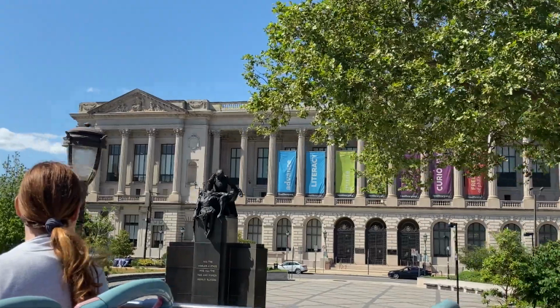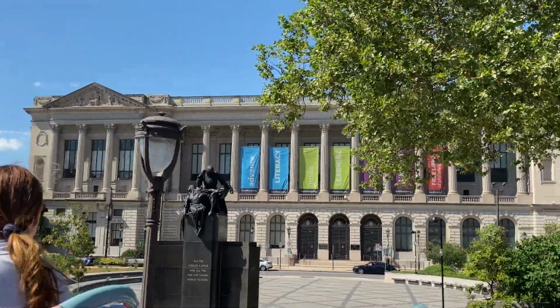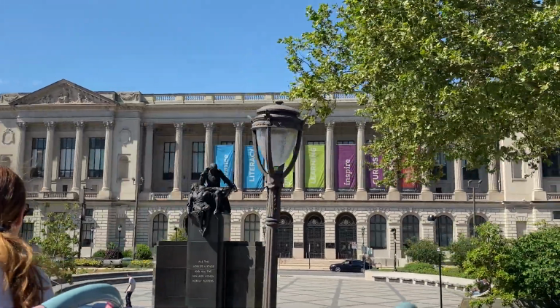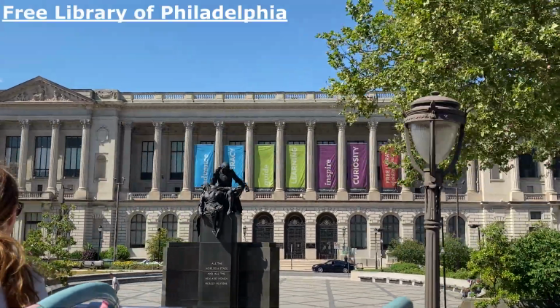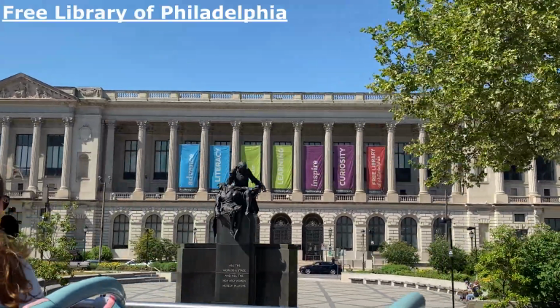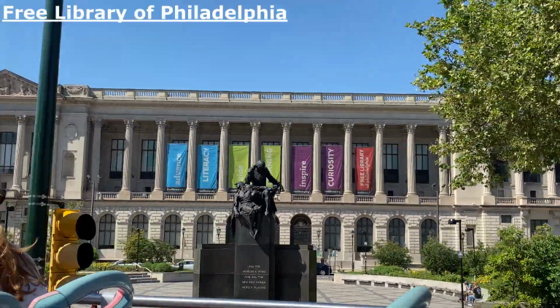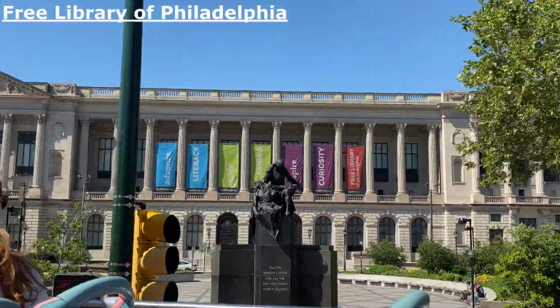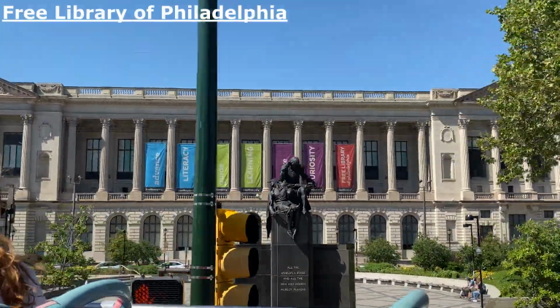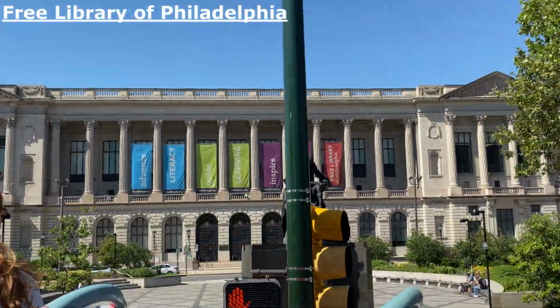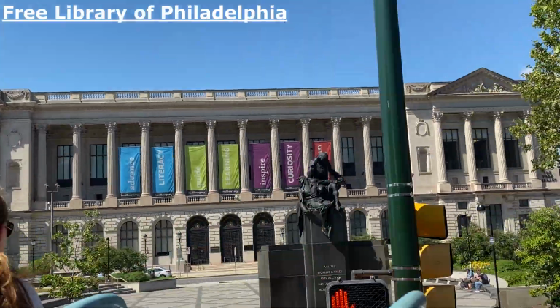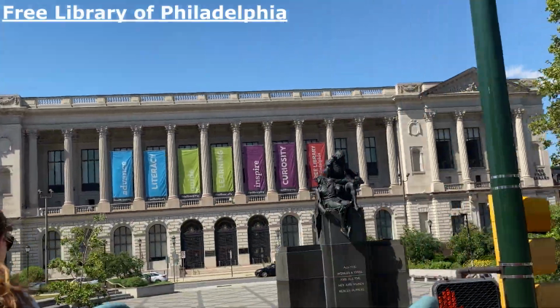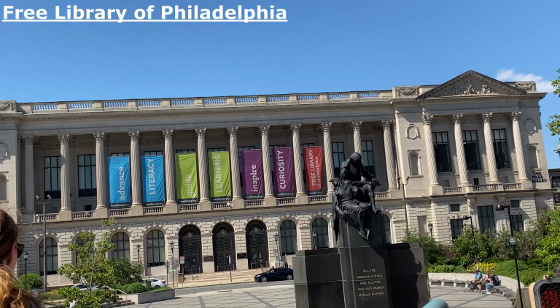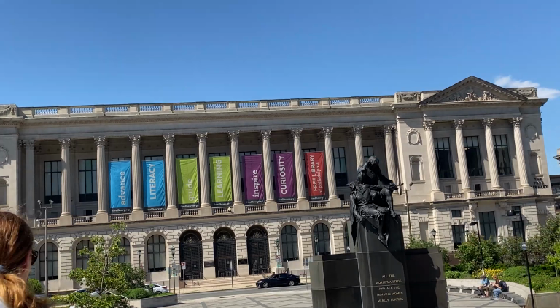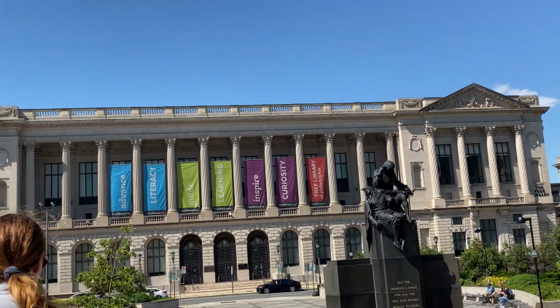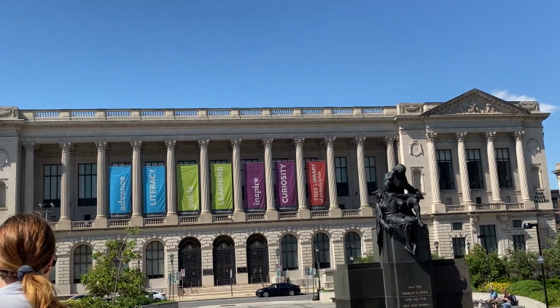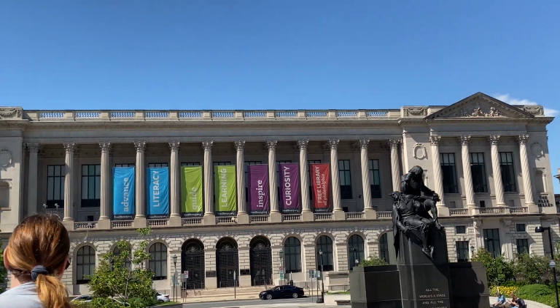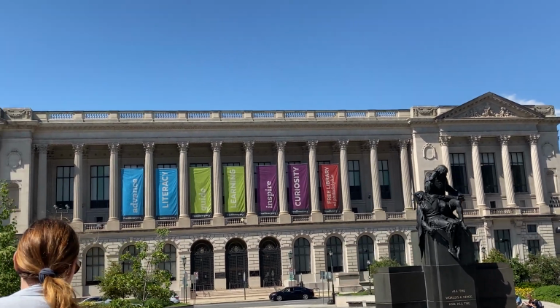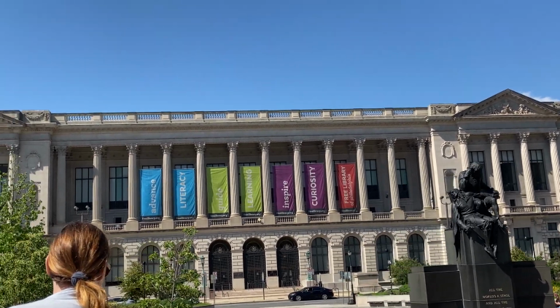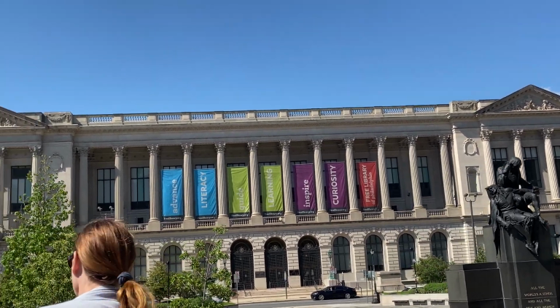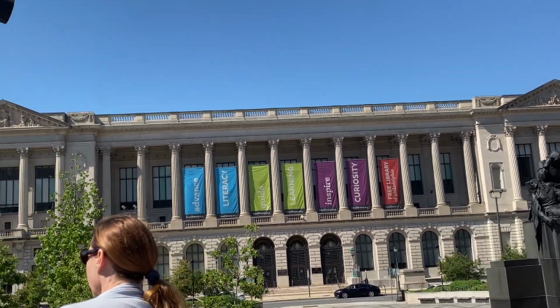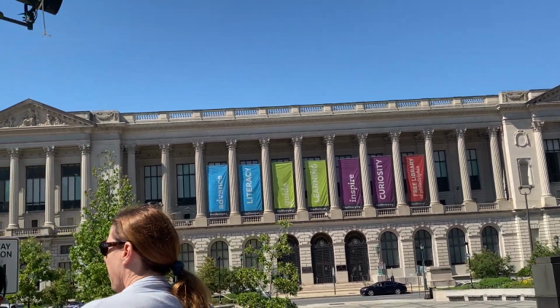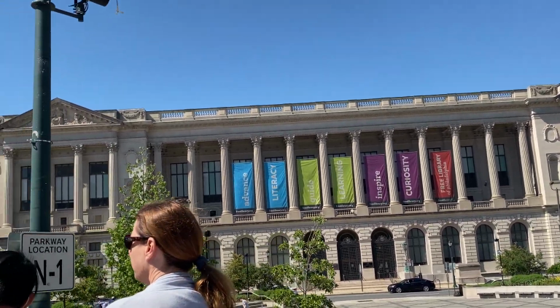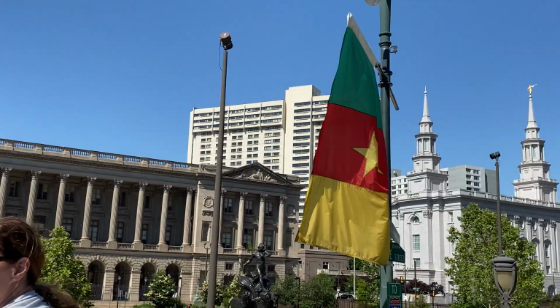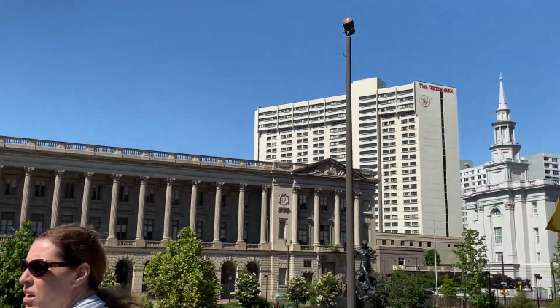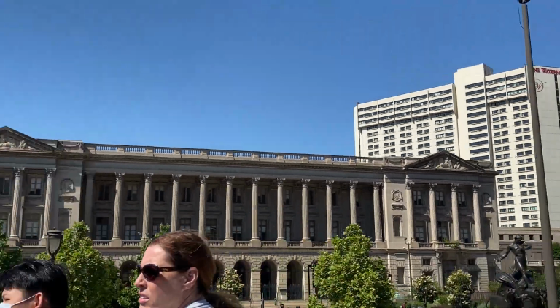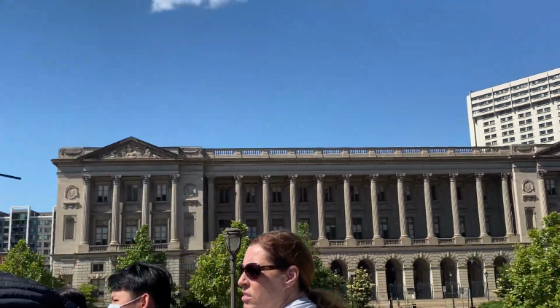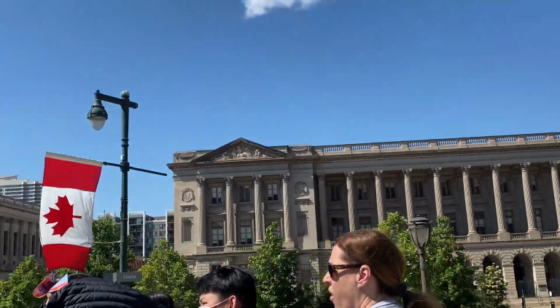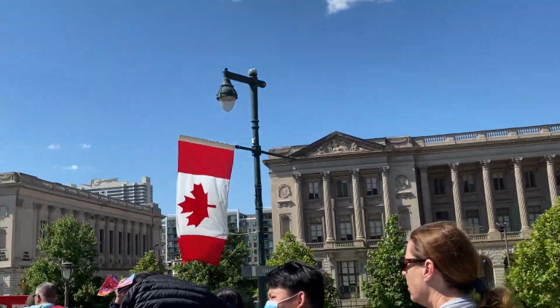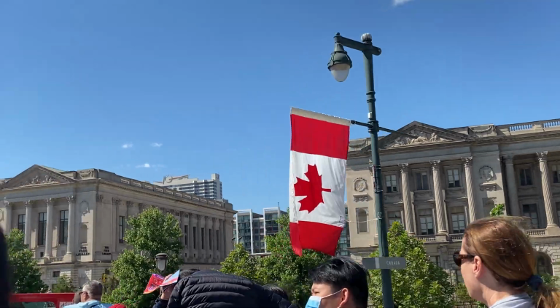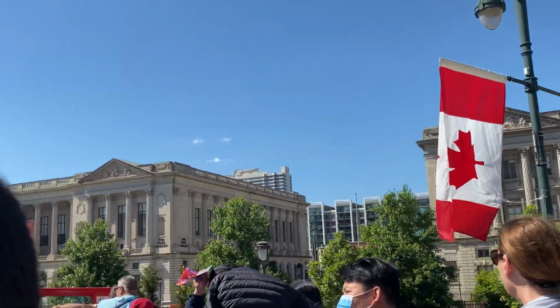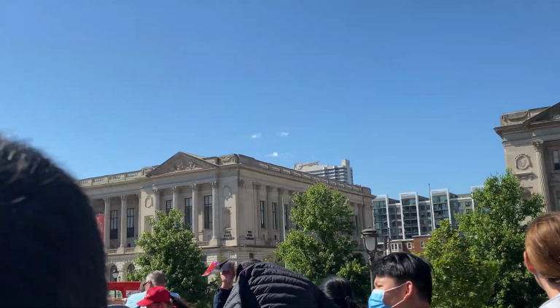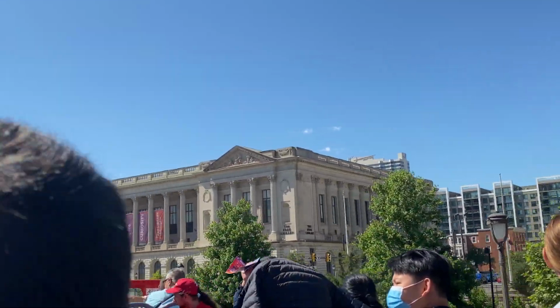On the right of the bus as we come around — if you can tear your eyes away from that beautiful sight — on the right we have the central branch of the Free Library of Philadelphia. This was an institution started by Ben Franklin.